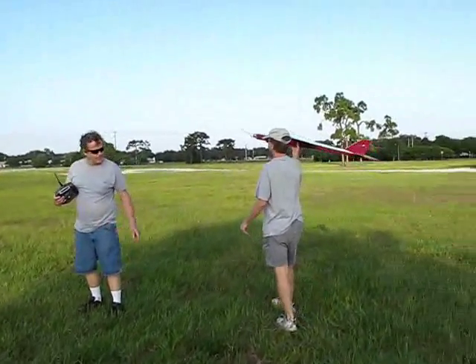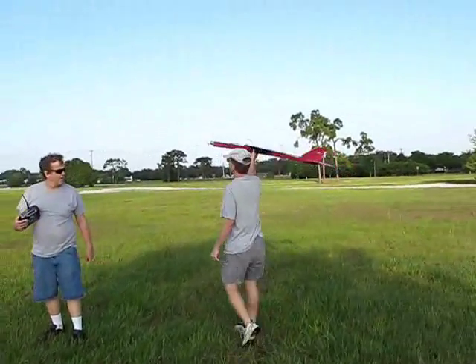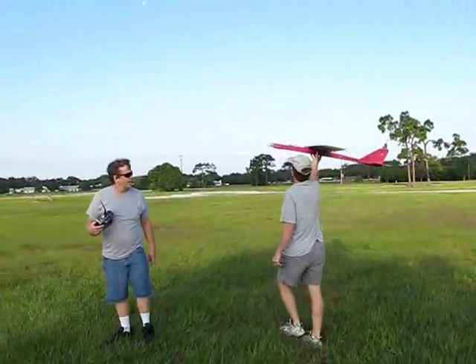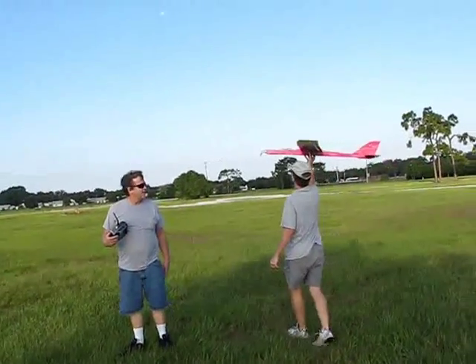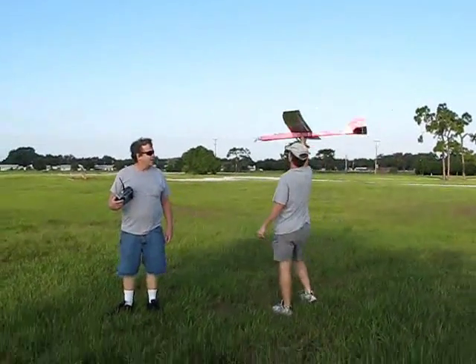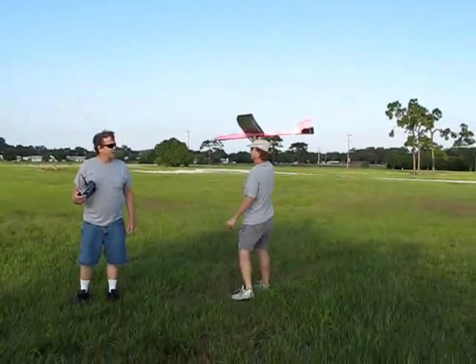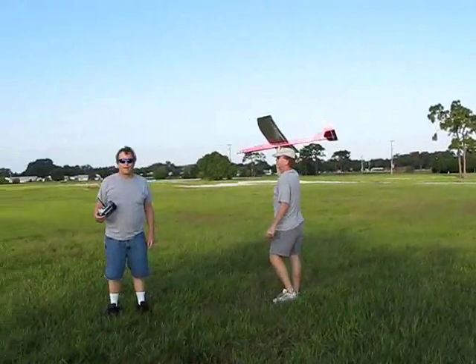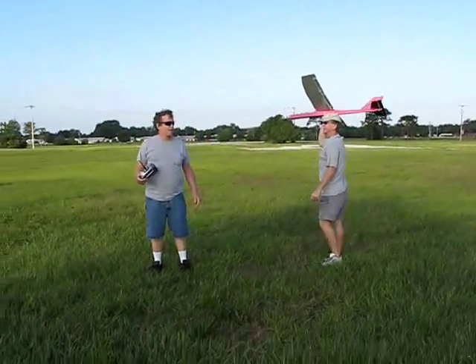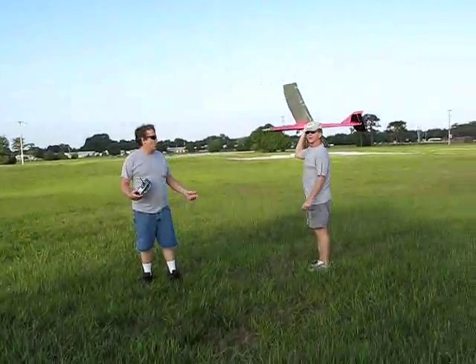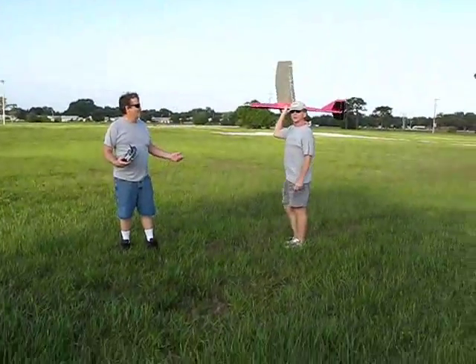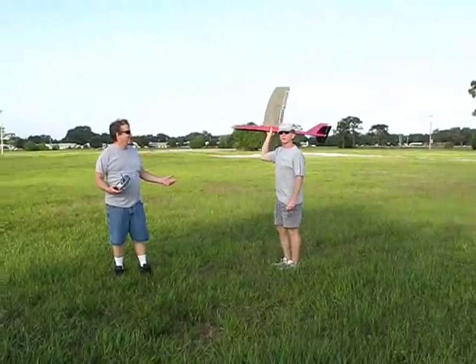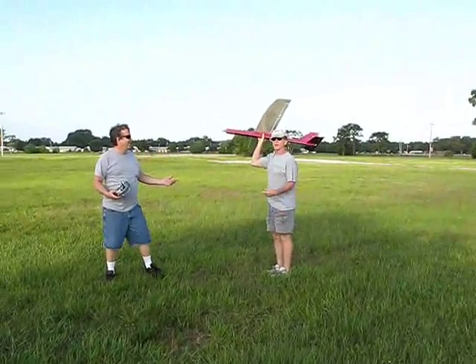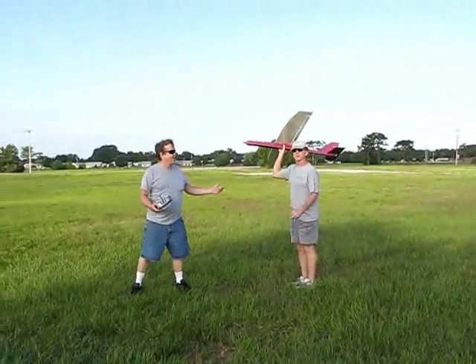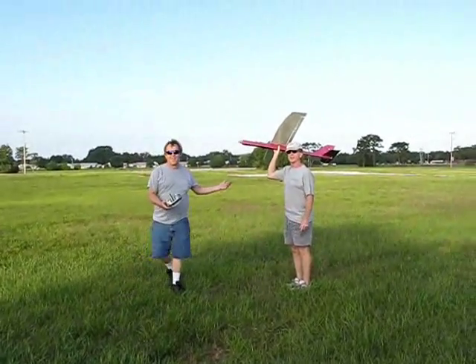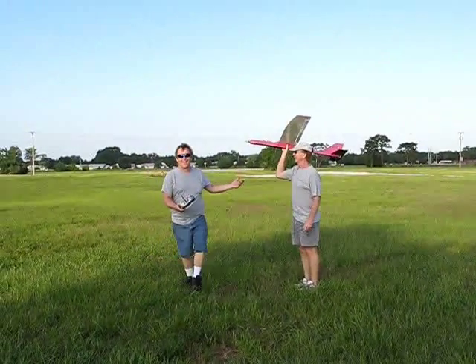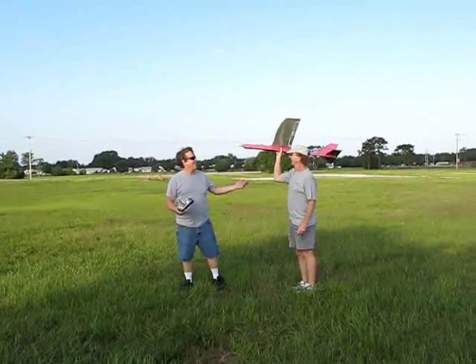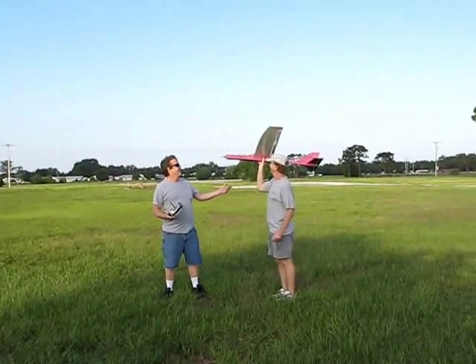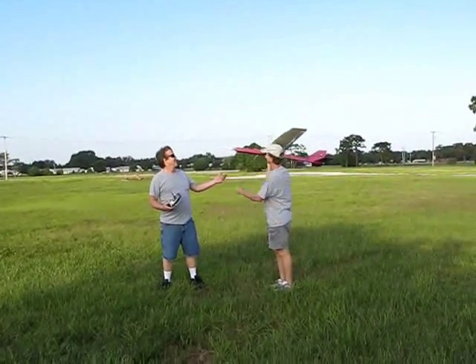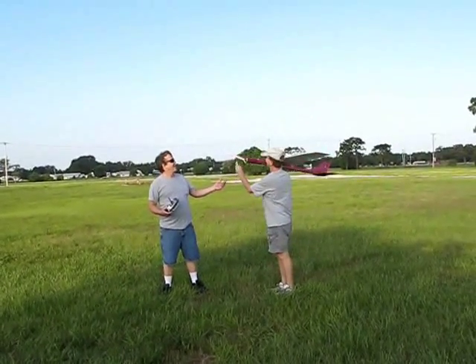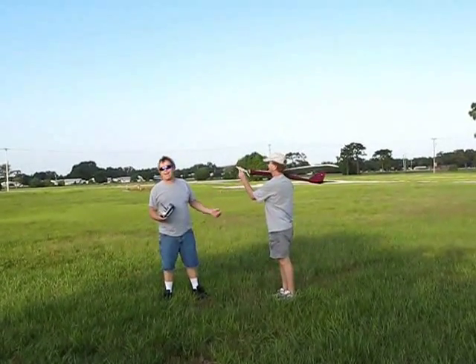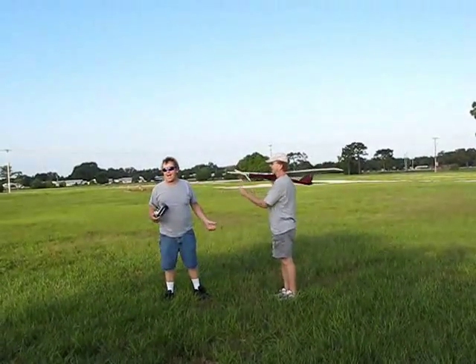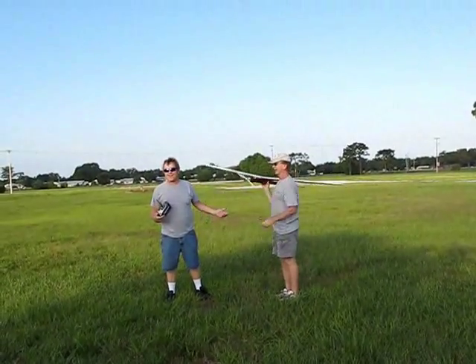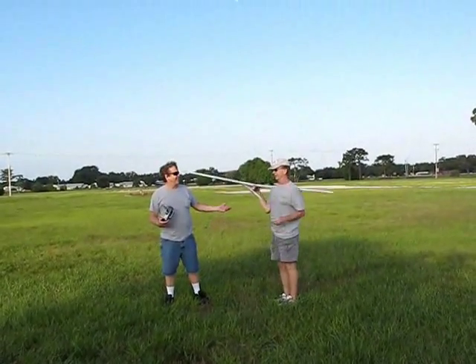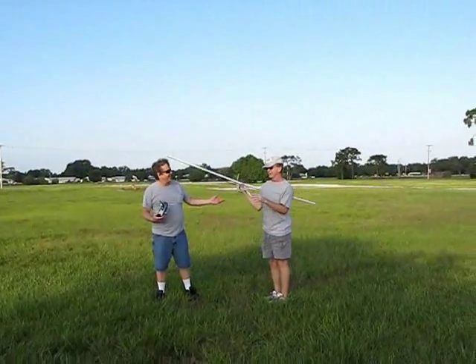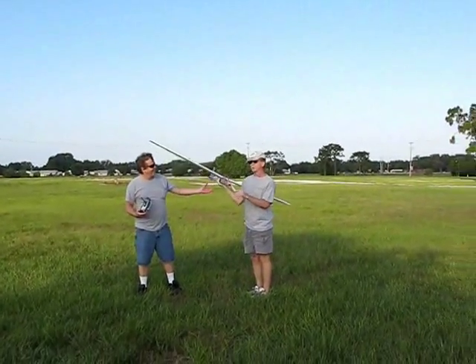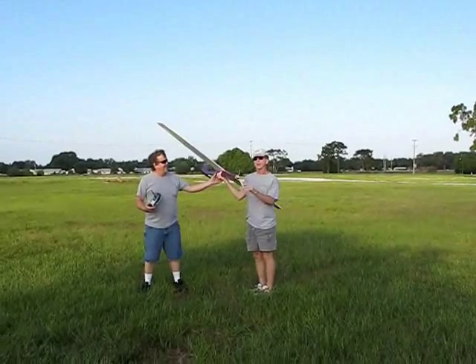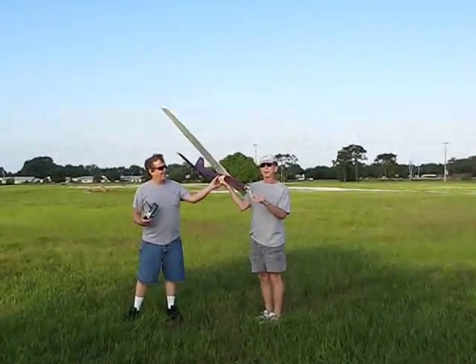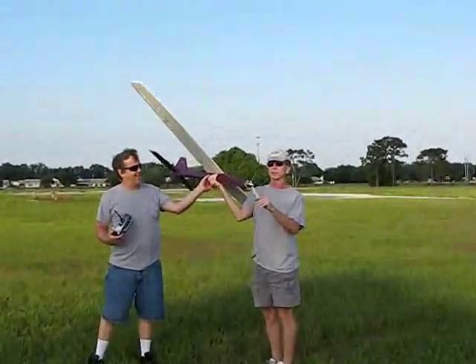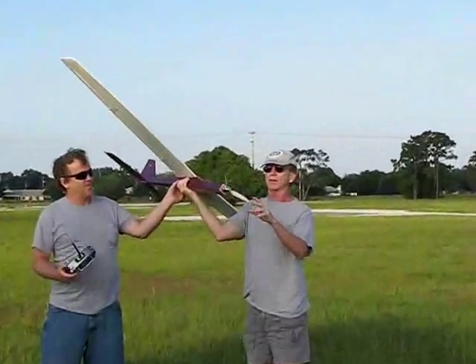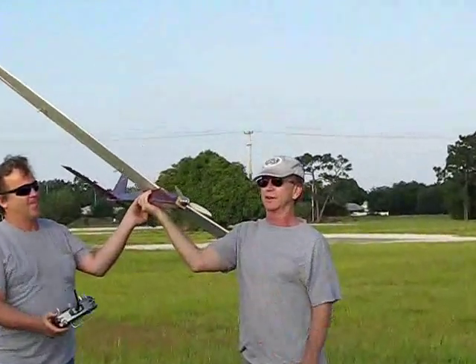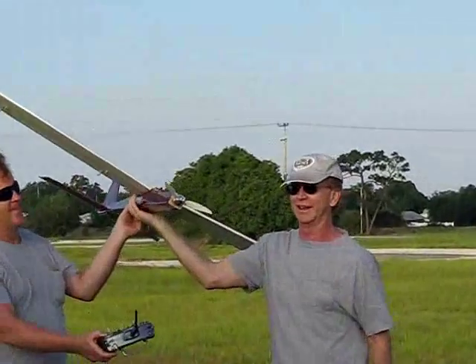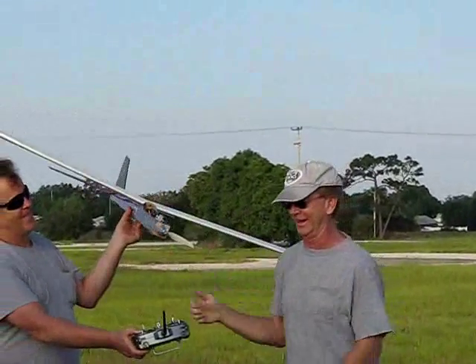He just converted it. Alright, you want me to fly it? No, Greg, you want to fly it? No. Your propeller's crooked. I hate it when it happens. I'll bend this one out there. There you go.